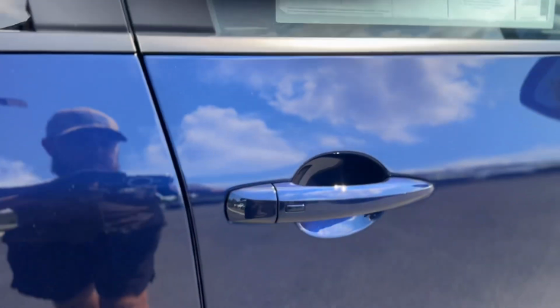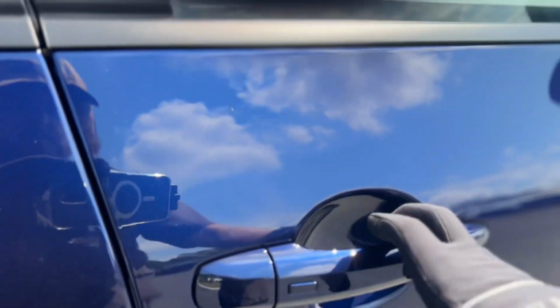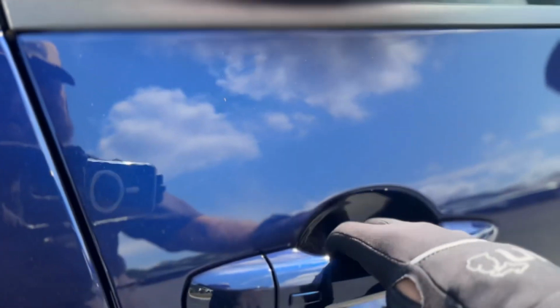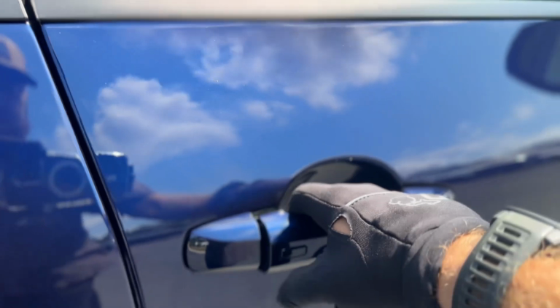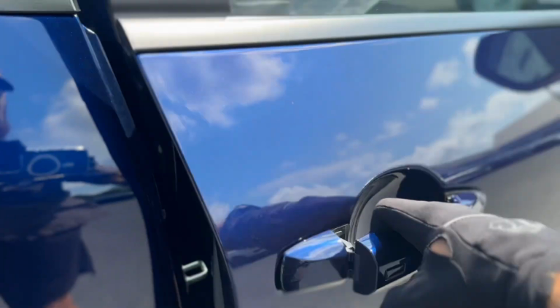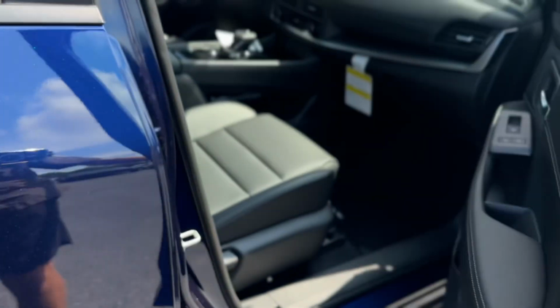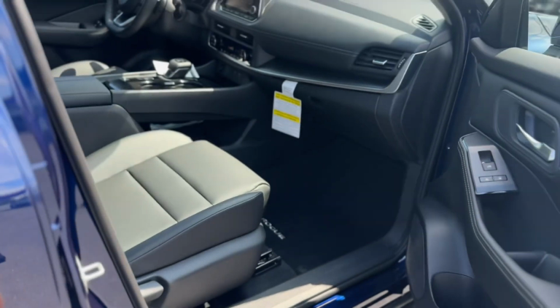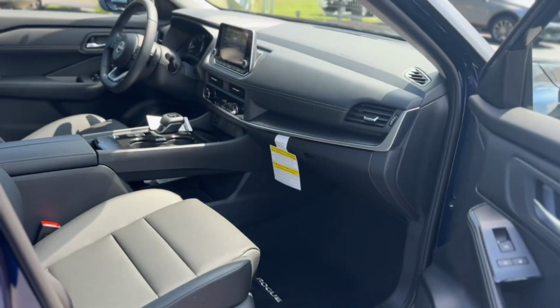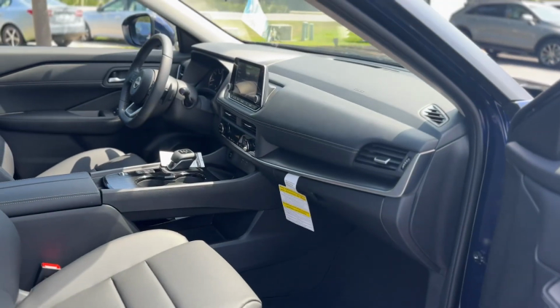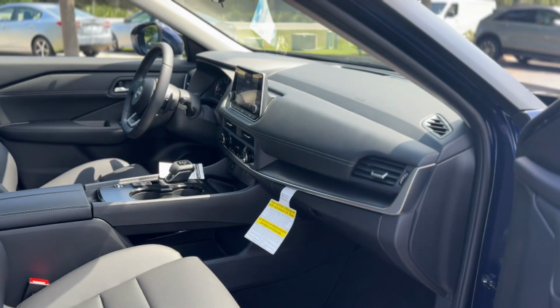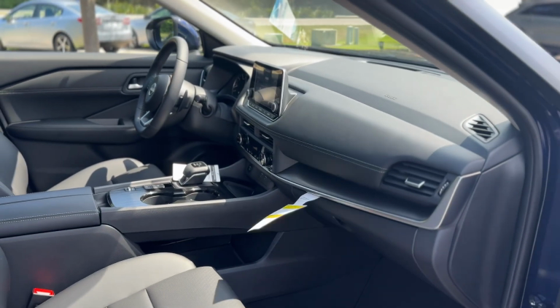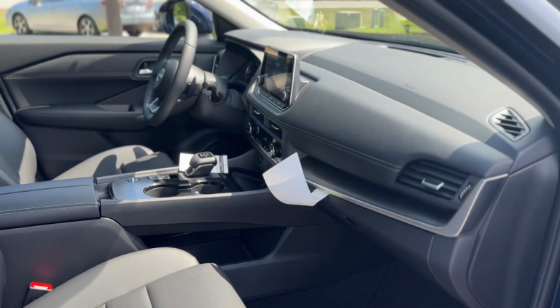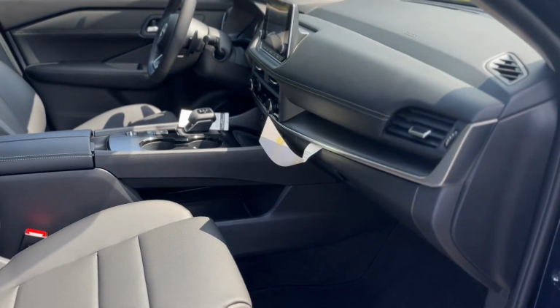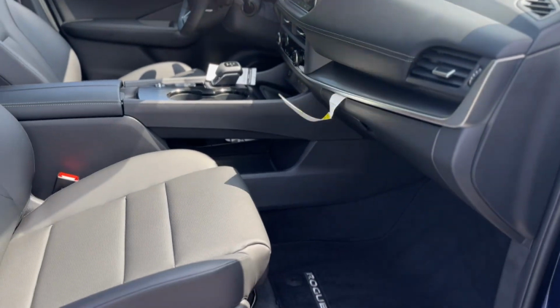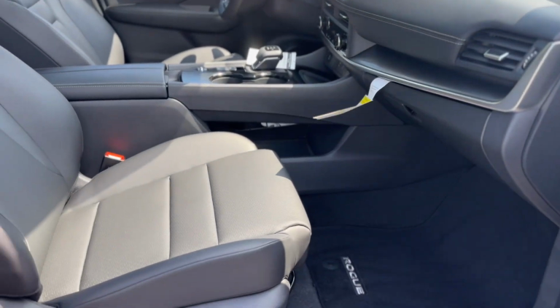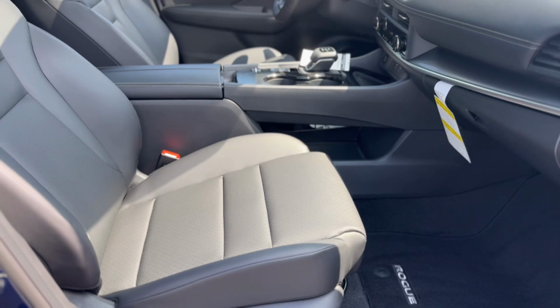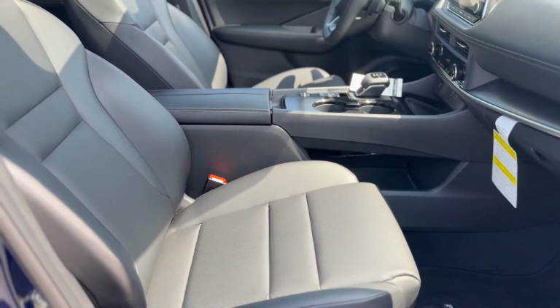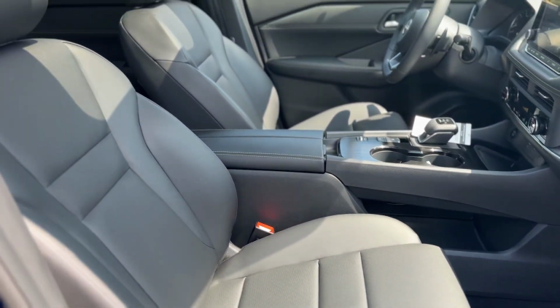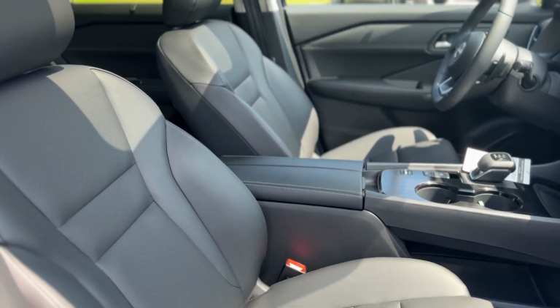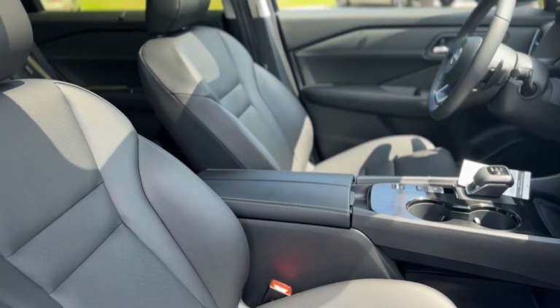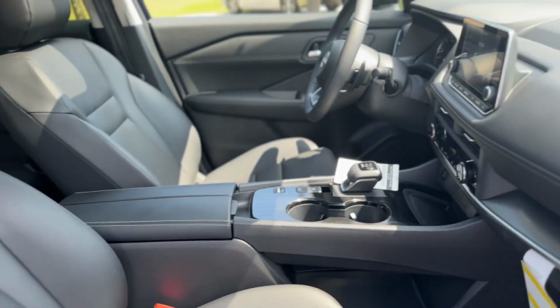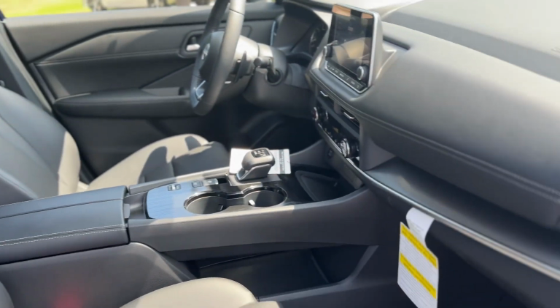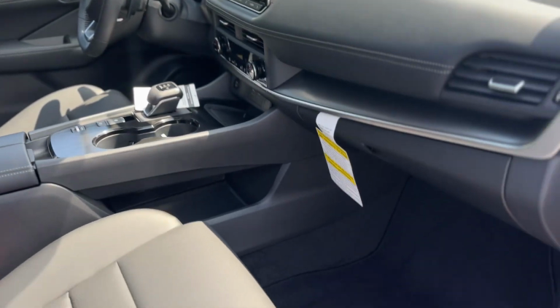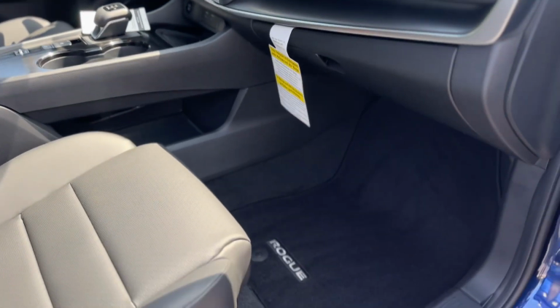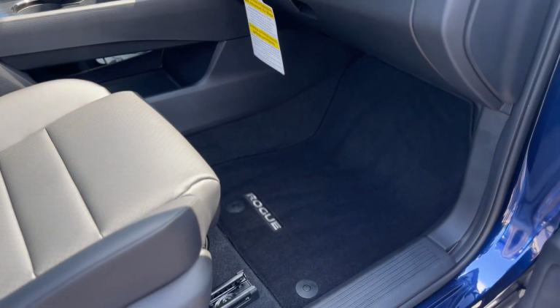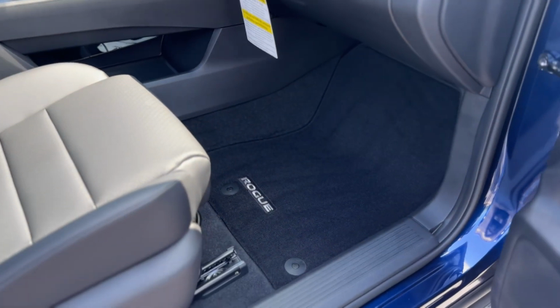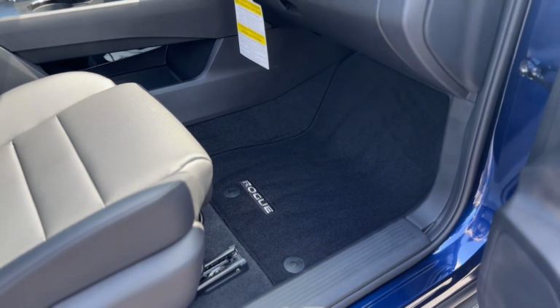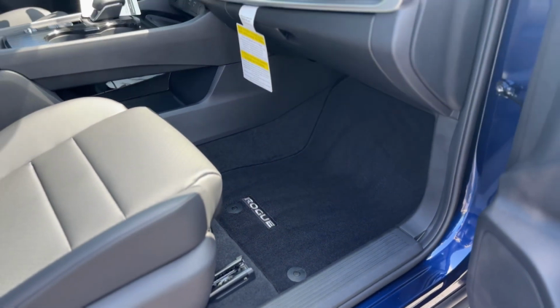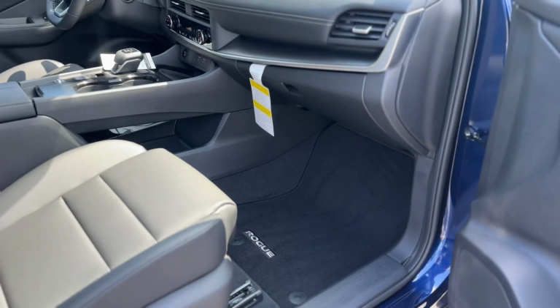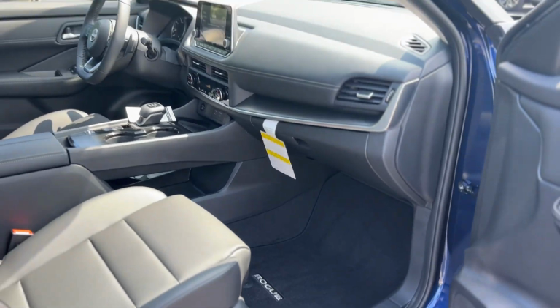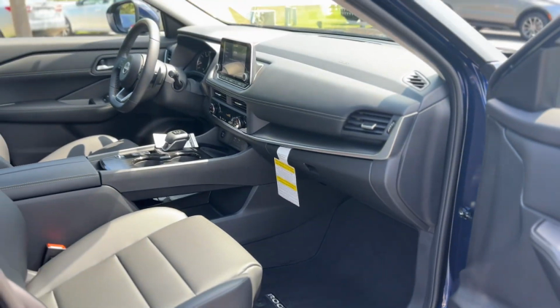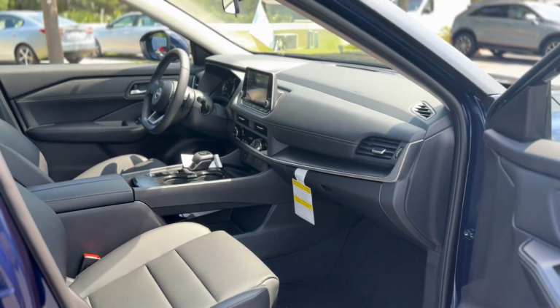This is your keyless entry door handle. Inside it's black leather with black floor mats.